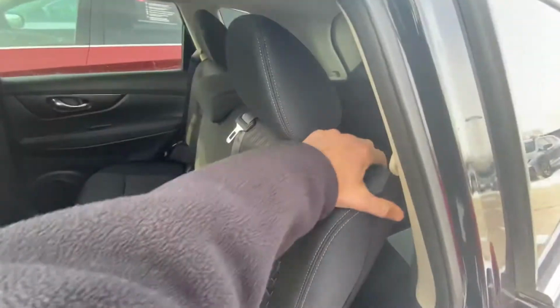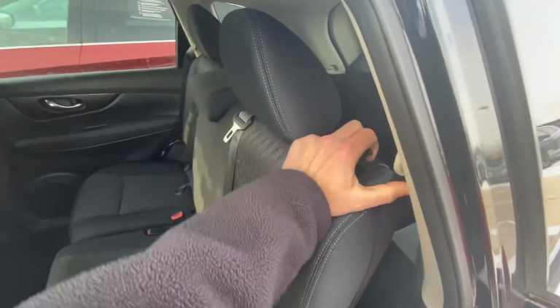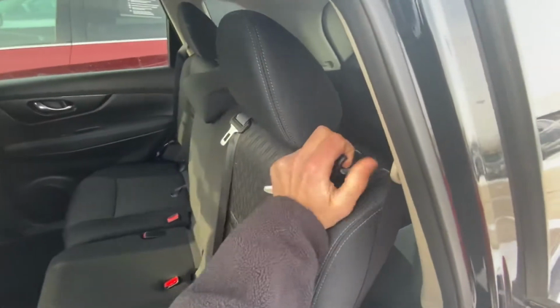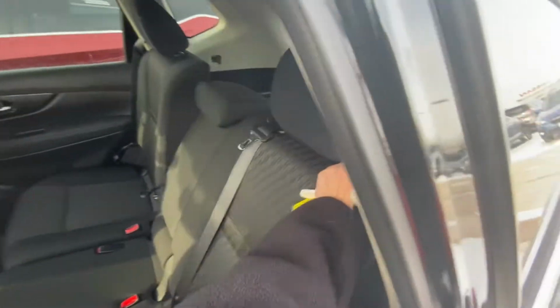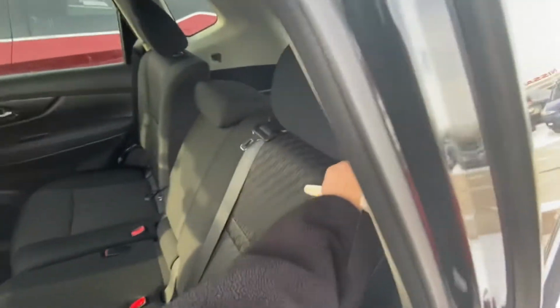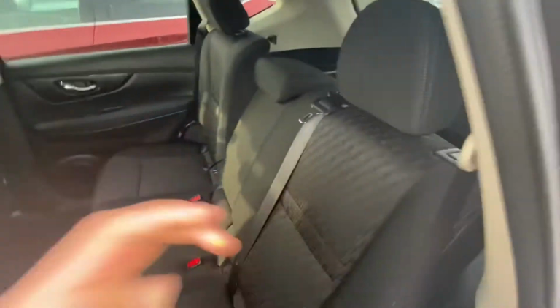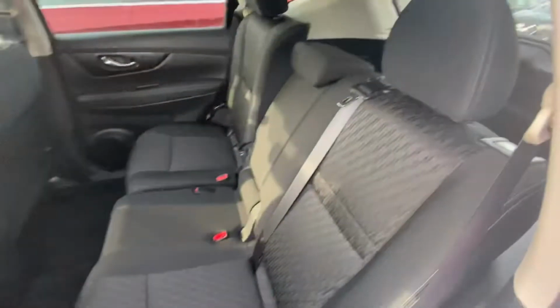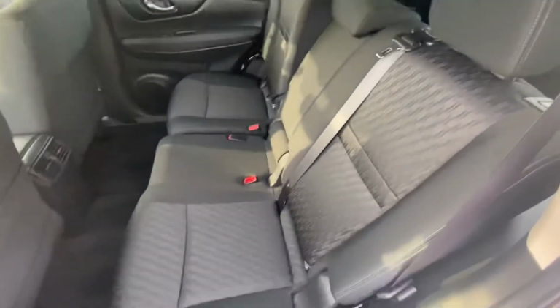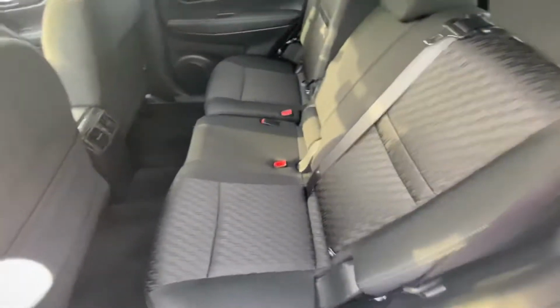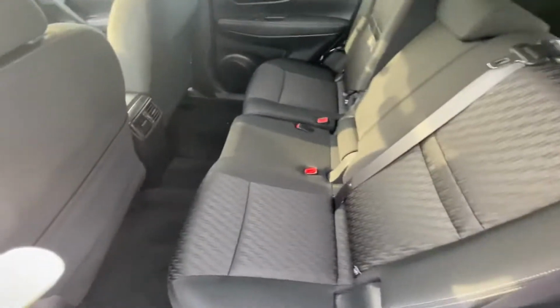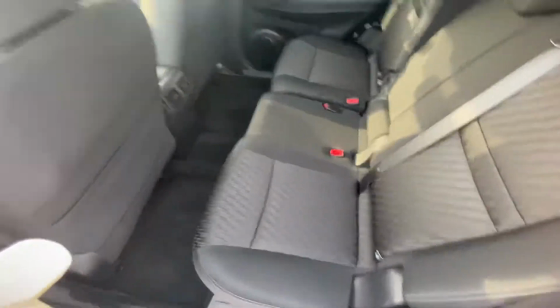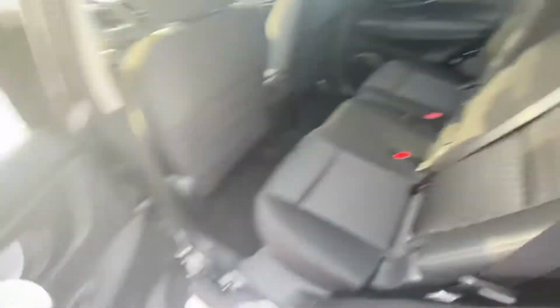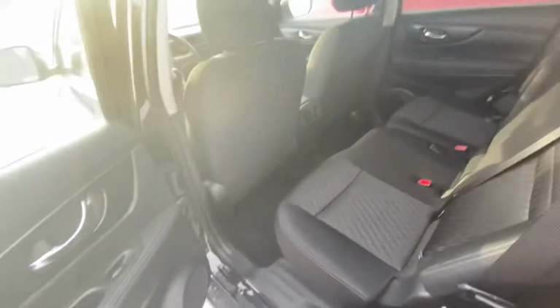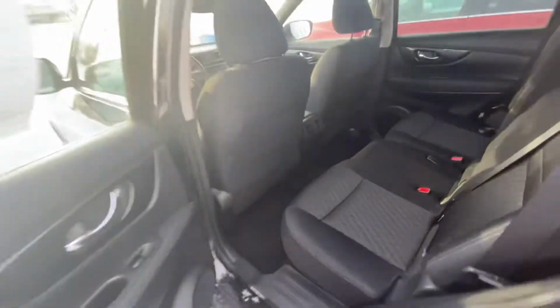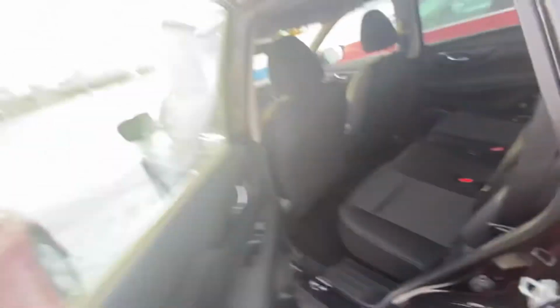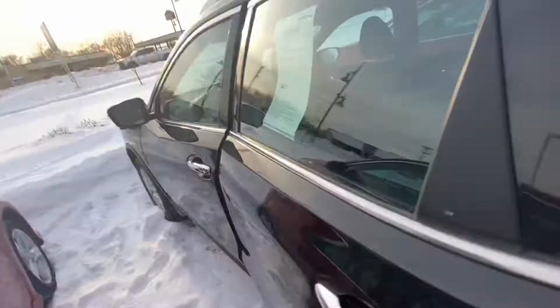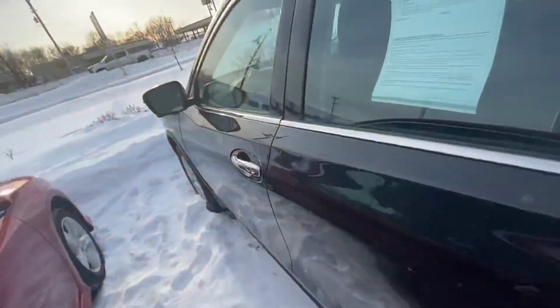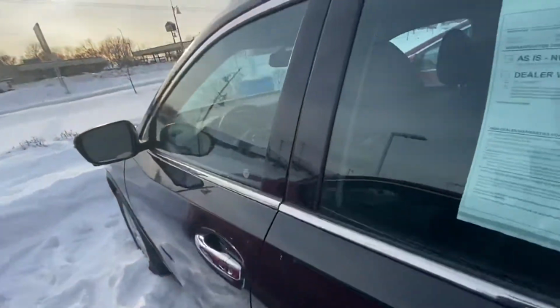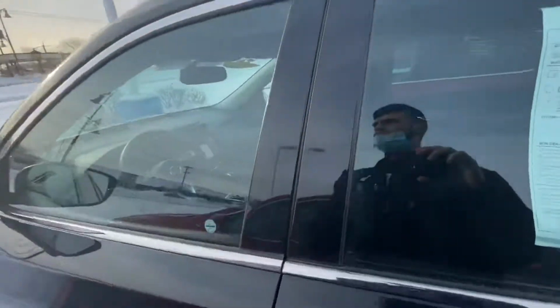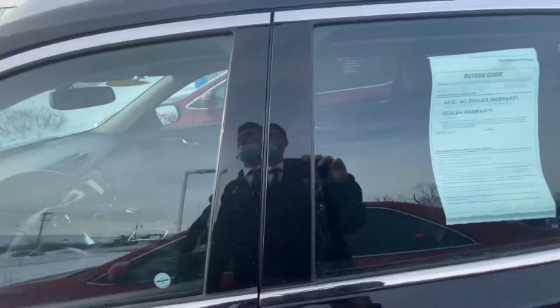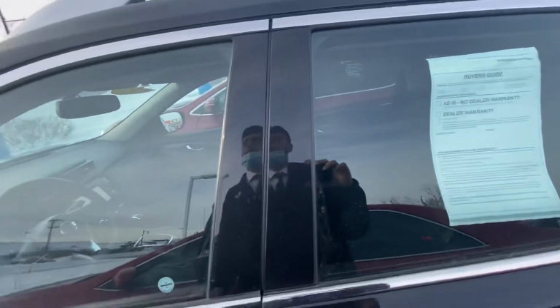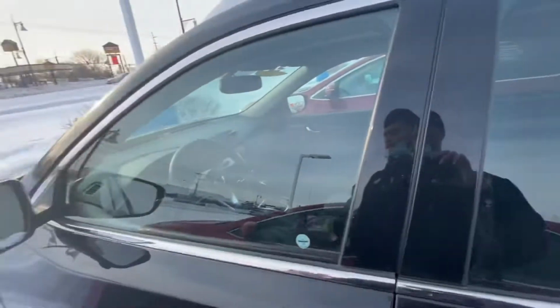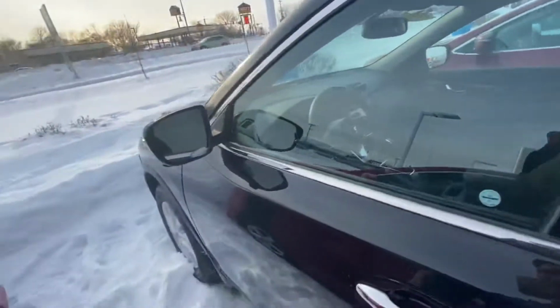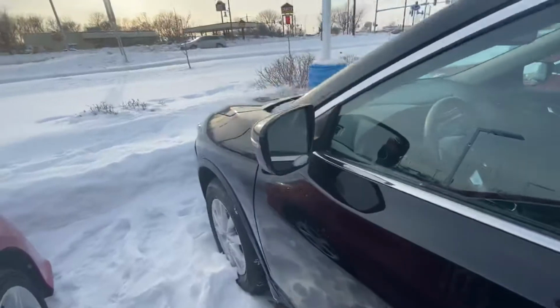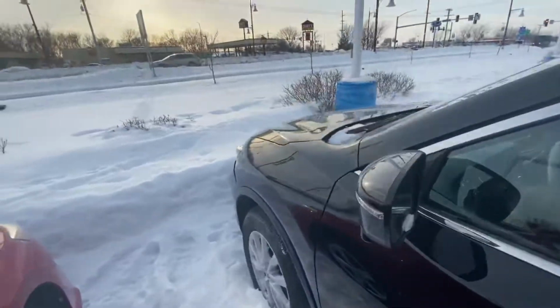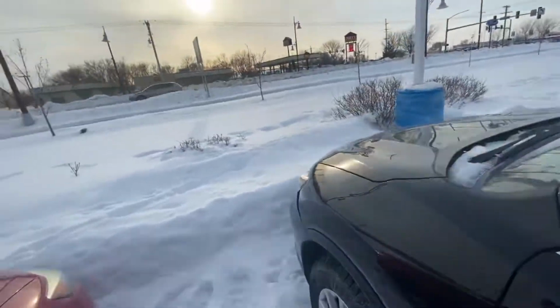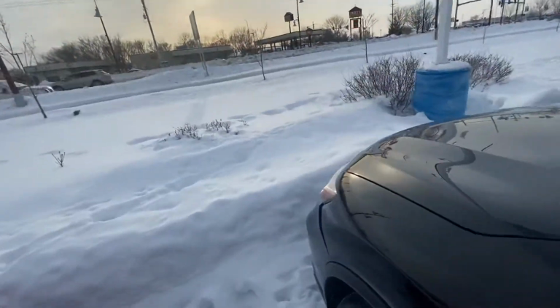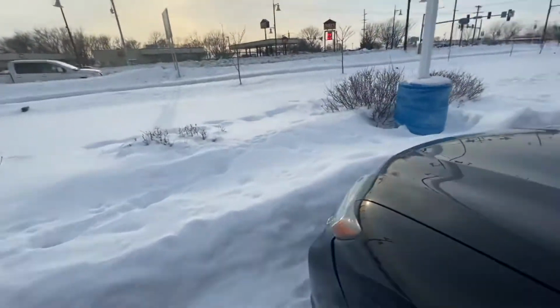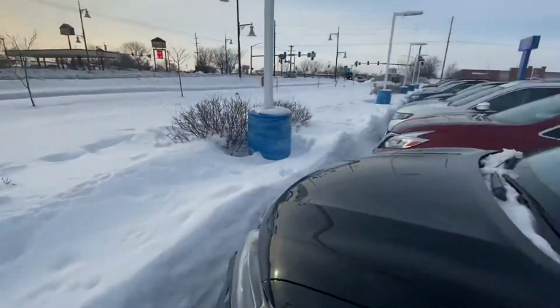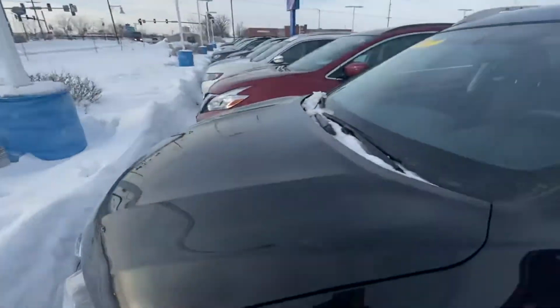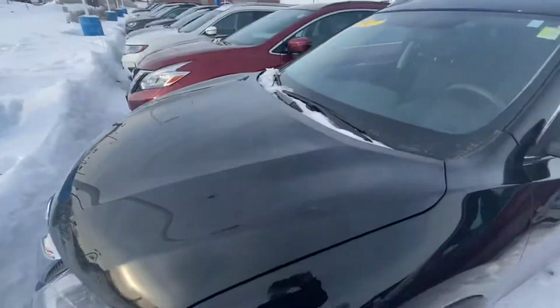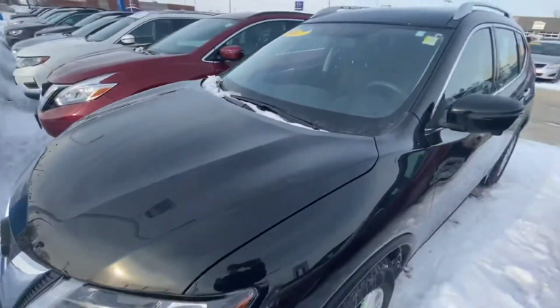The seats can also recline down for a more comfortable ride in the back. The coolest feature that I love too — being an SV, you still get remote start.